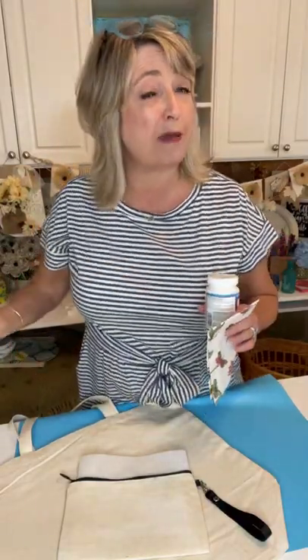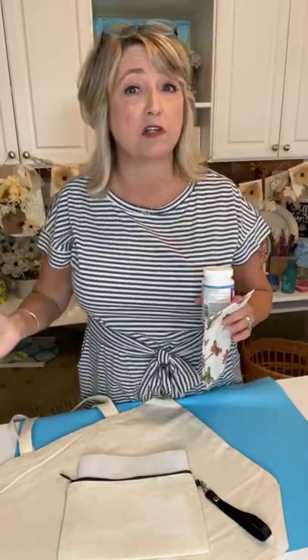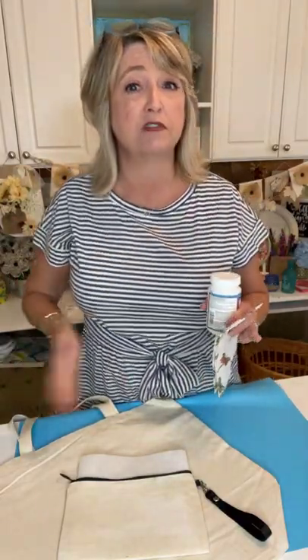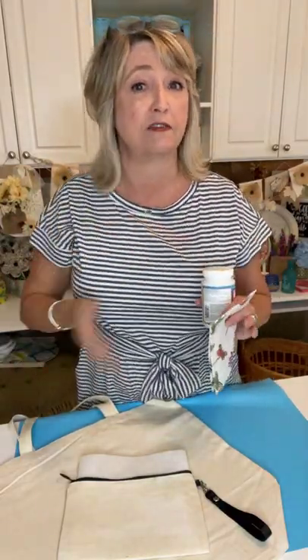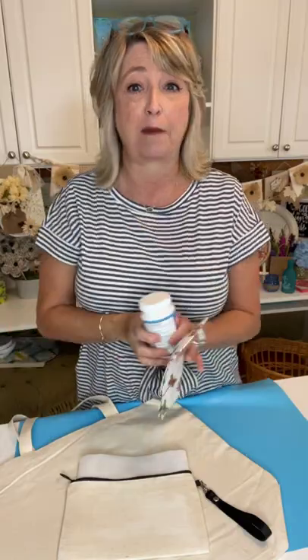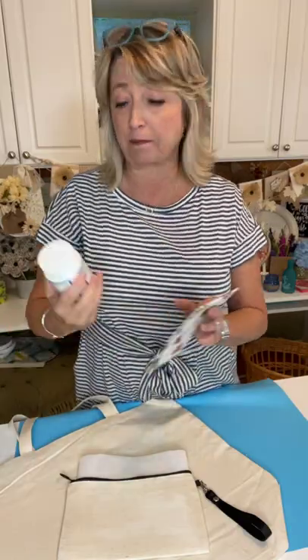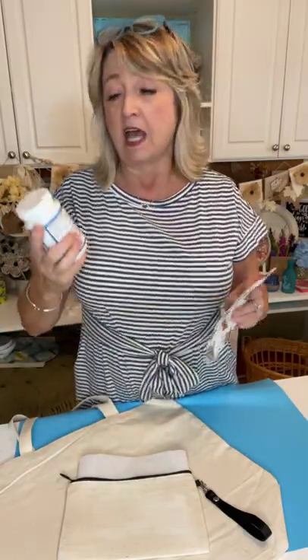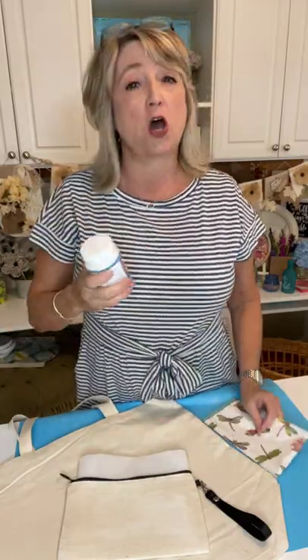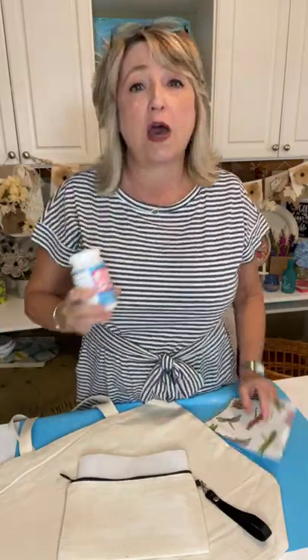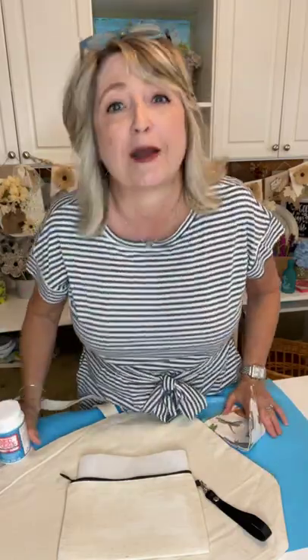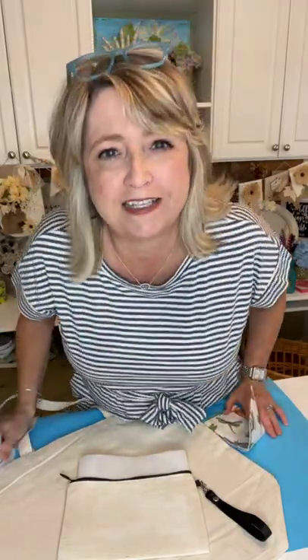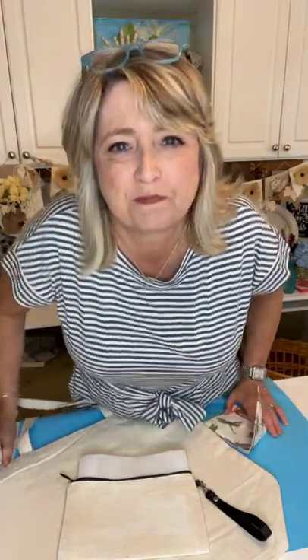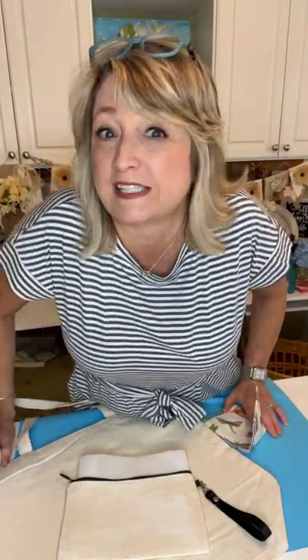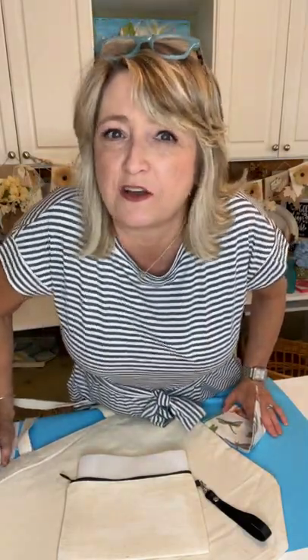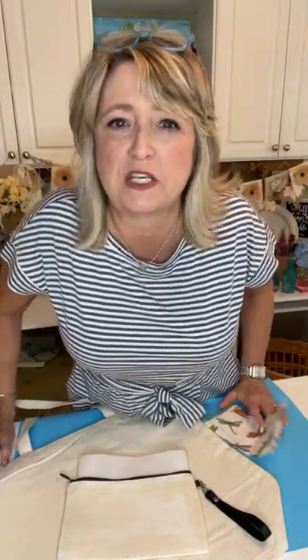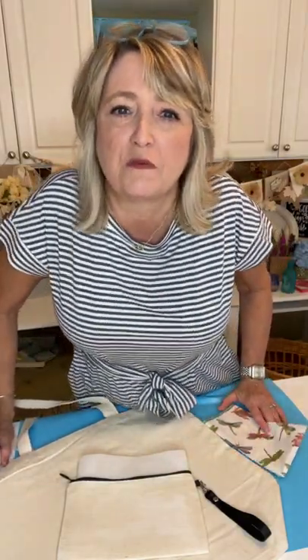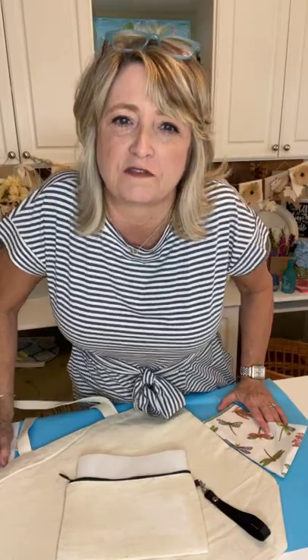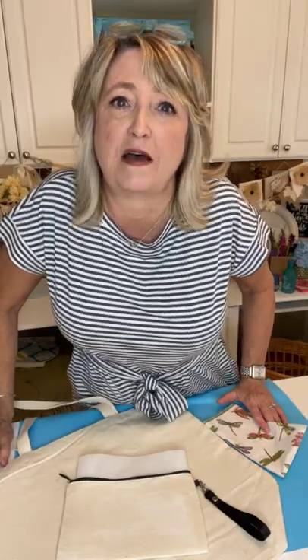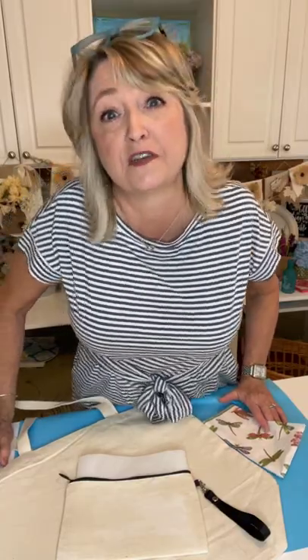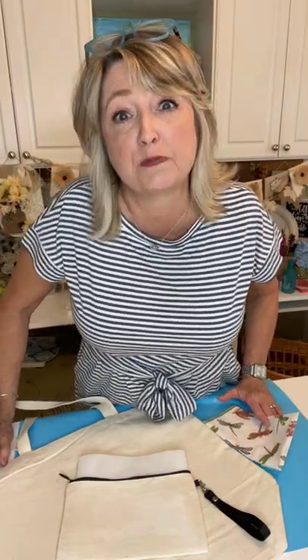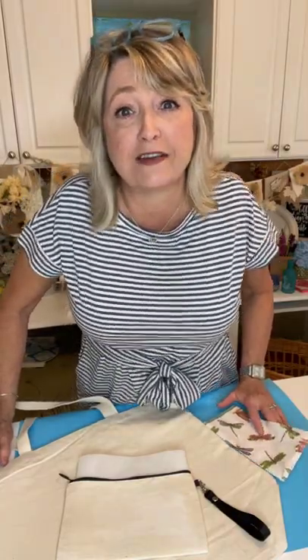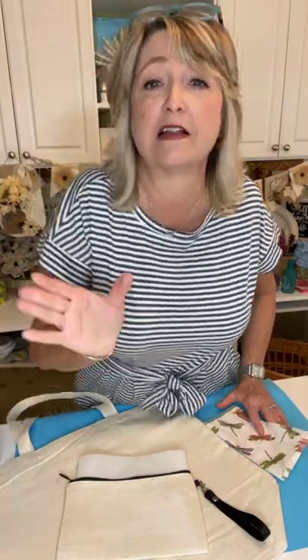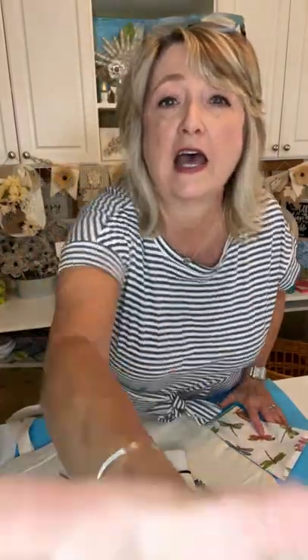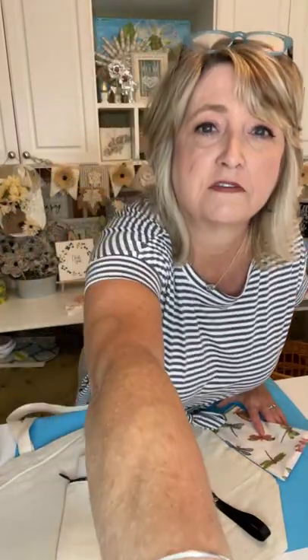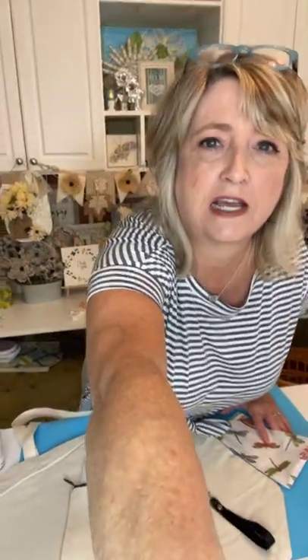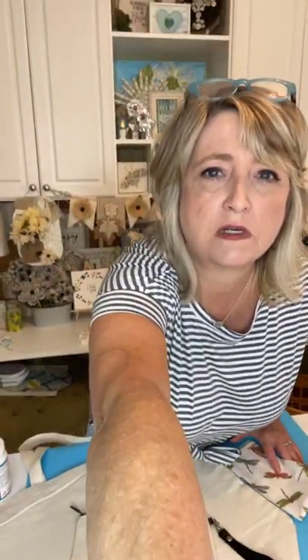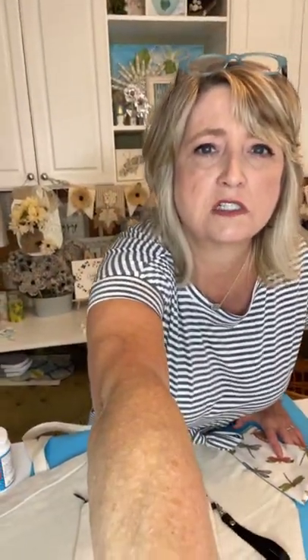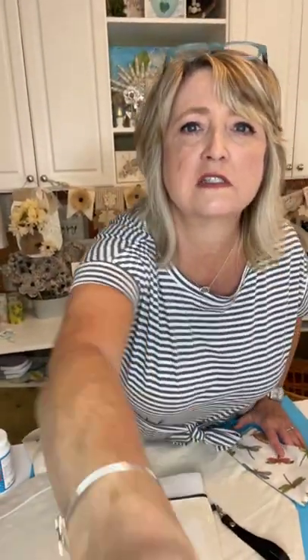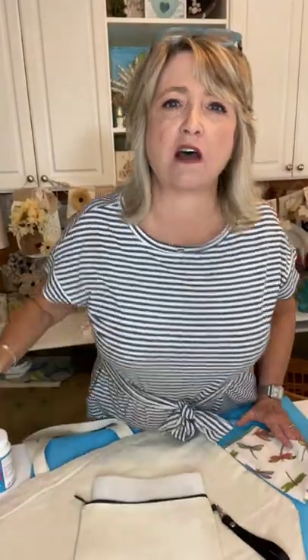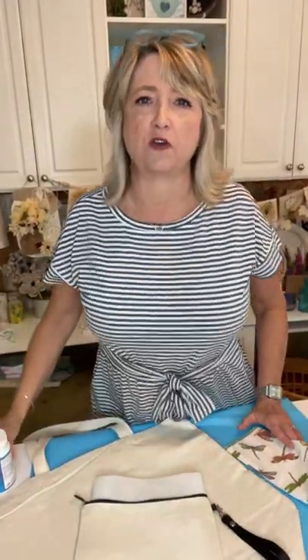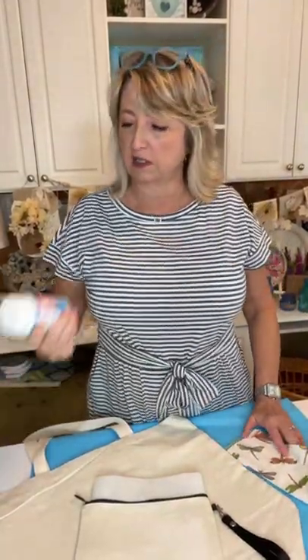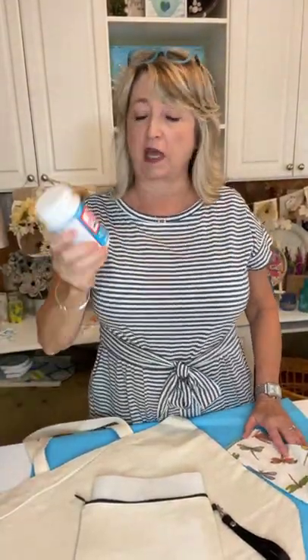So as you're hopping on, say hello, let me know where you're watching from. Feel free to sprinkle, feel free to ask questions — all that normal good stuff.